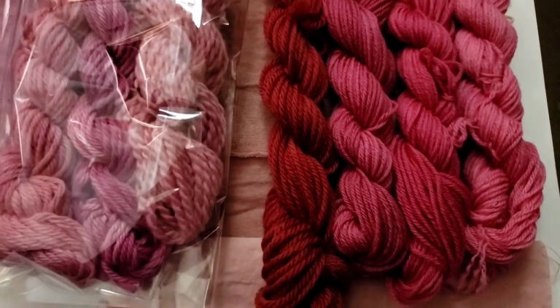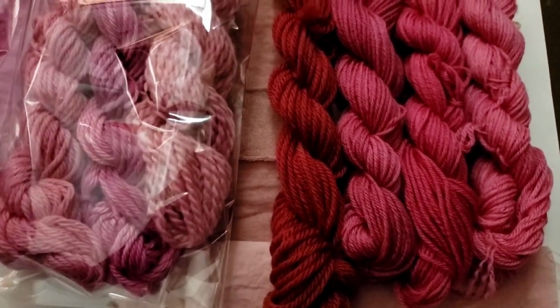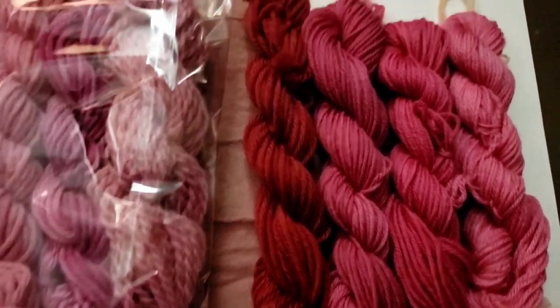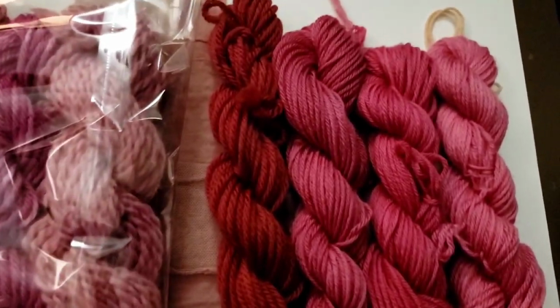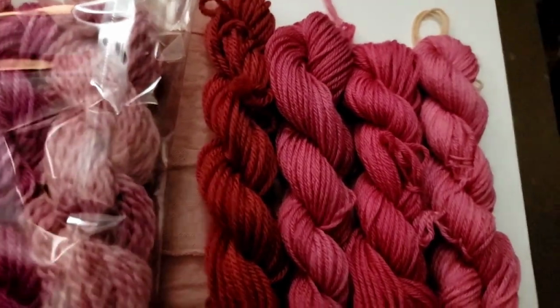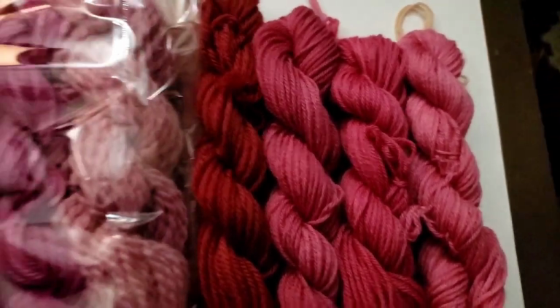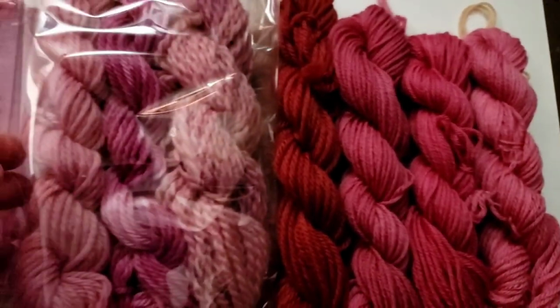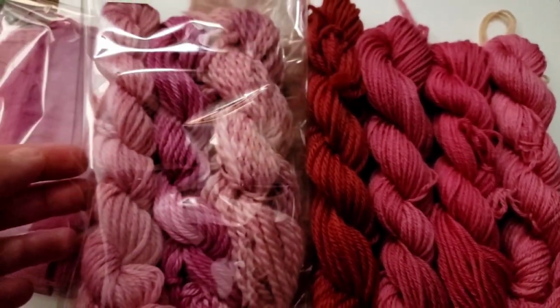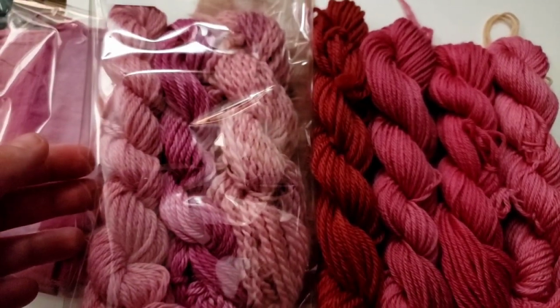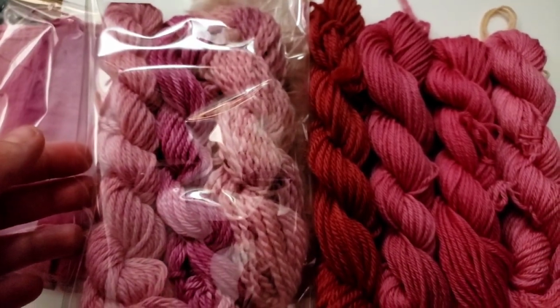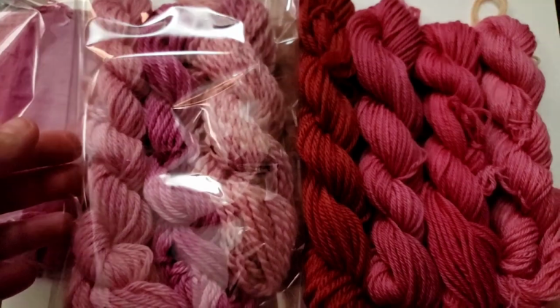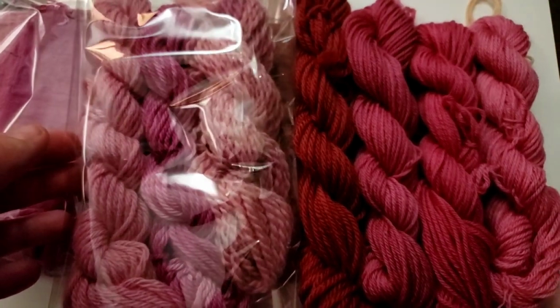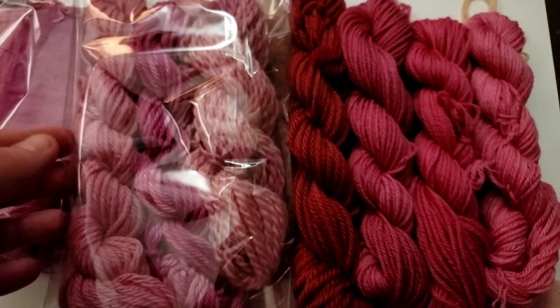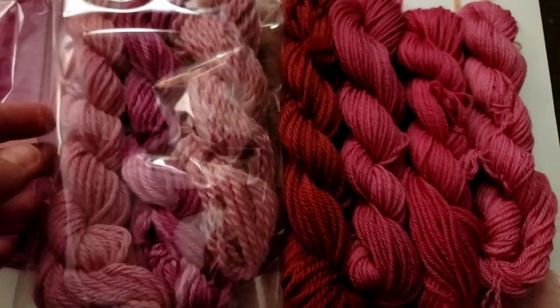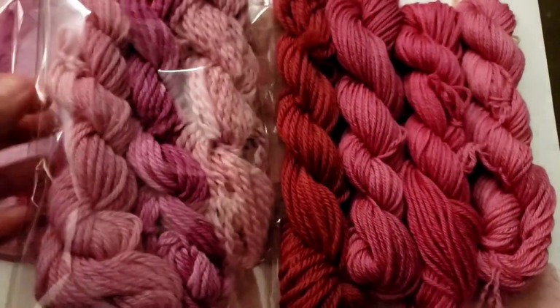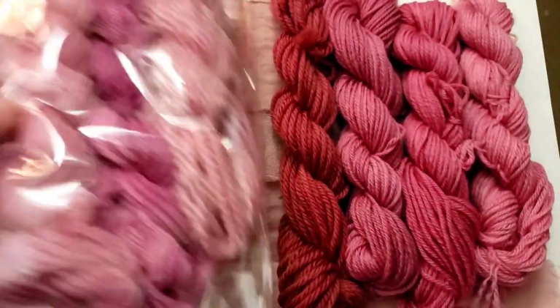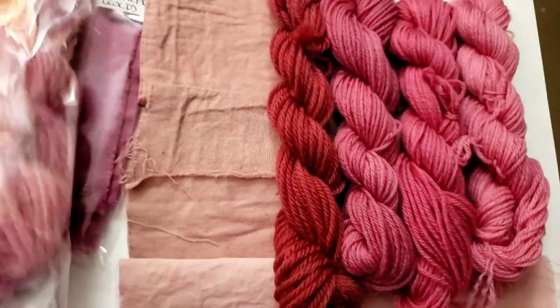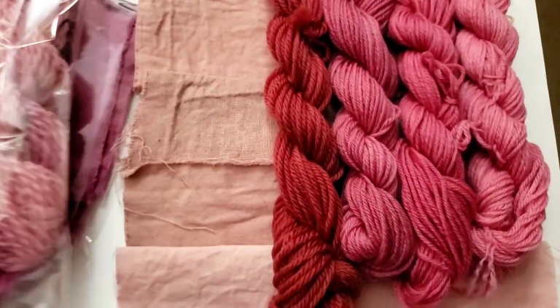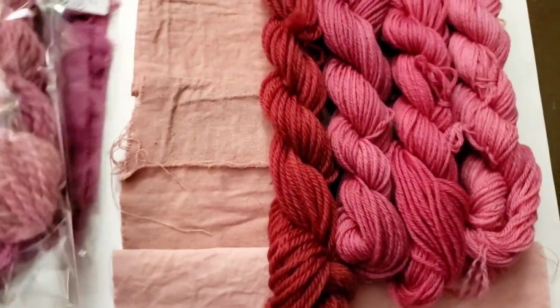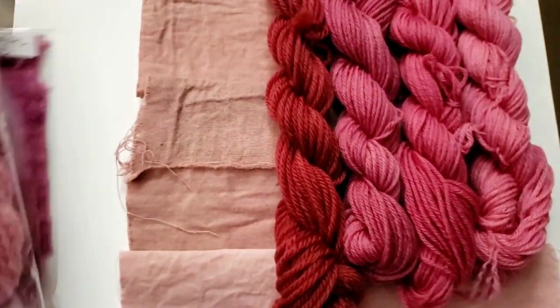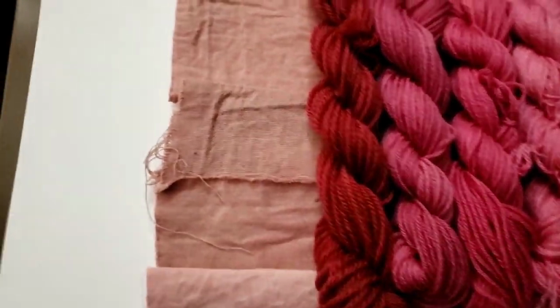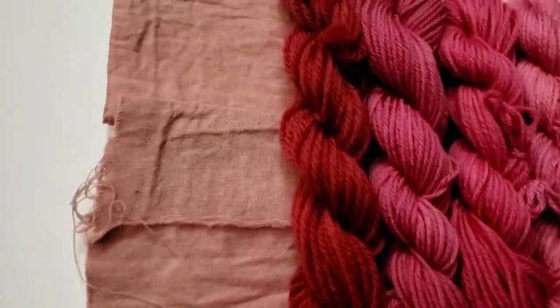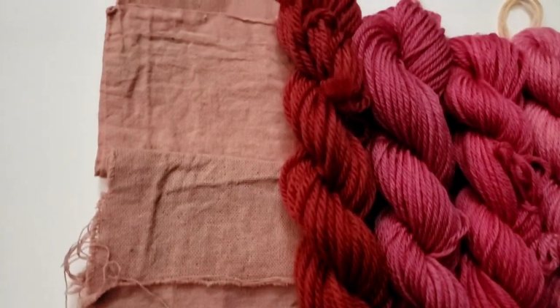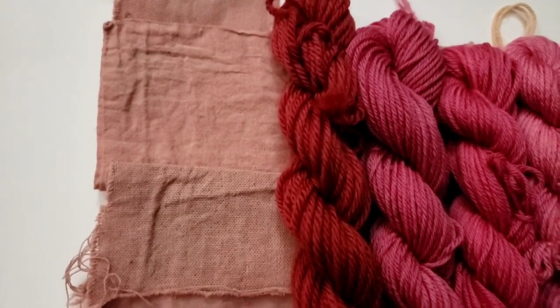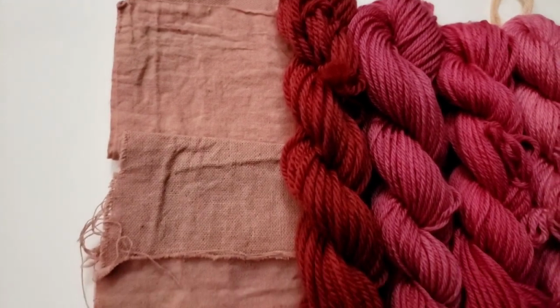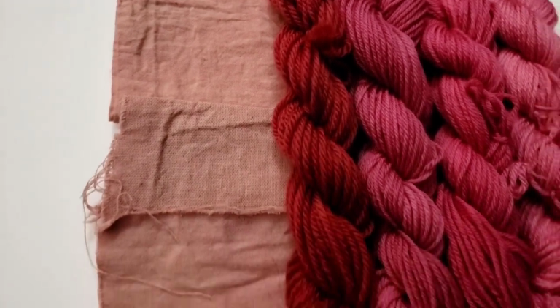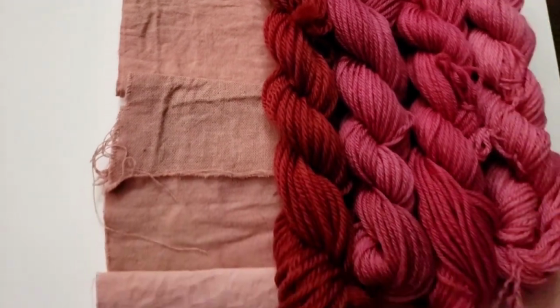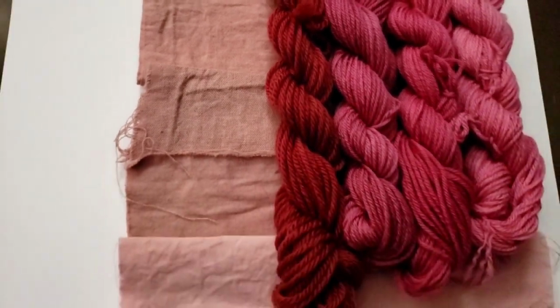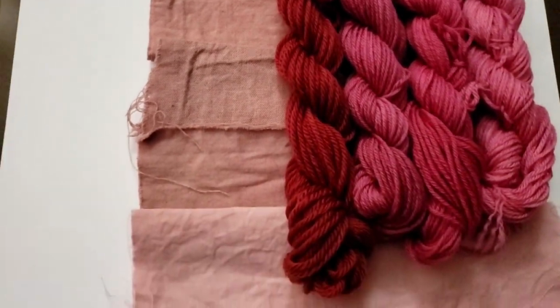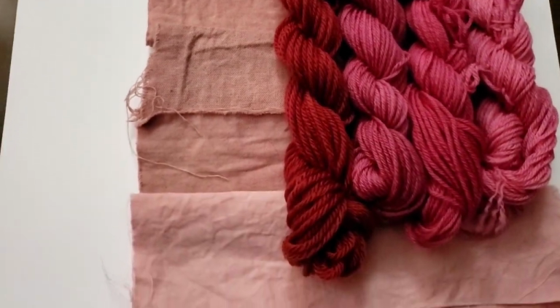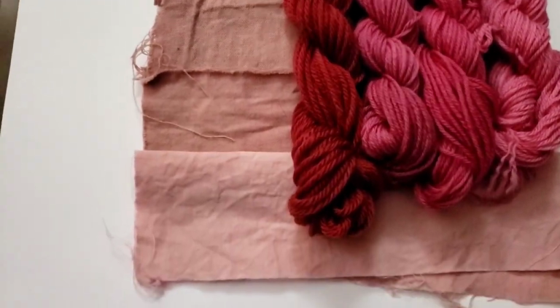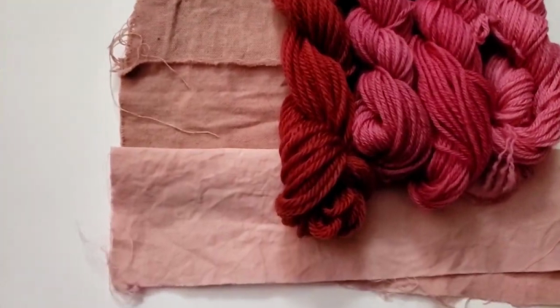Adding cream of tartar is basically adding tin to the bath, and it absolutely brightened it — took it right out of the magenta territory and right into hot pink fuchsia and a kind of truer red. That was absolutely wild.